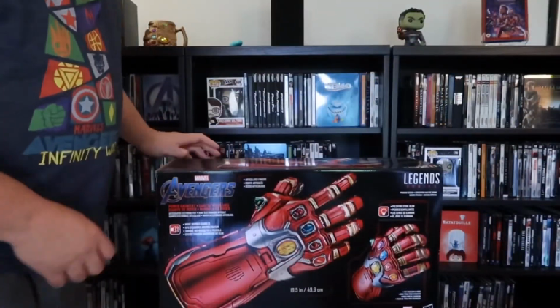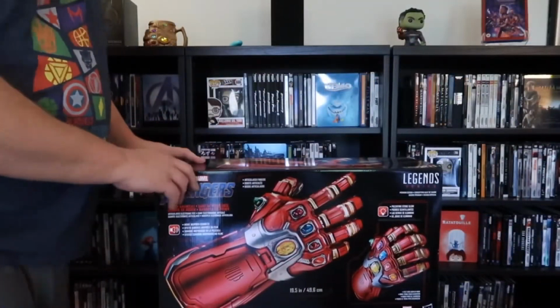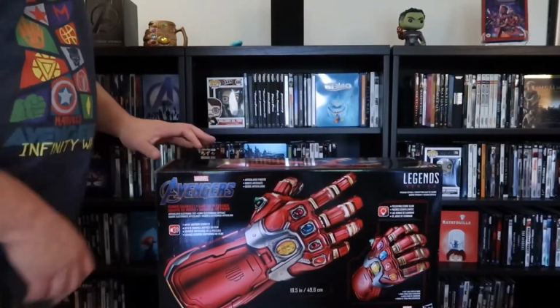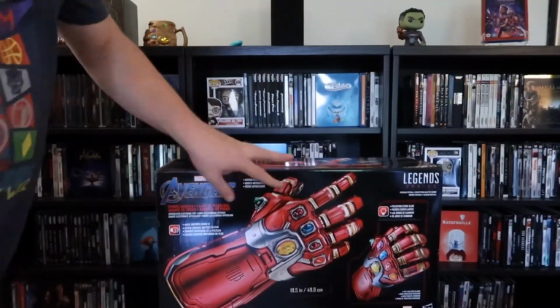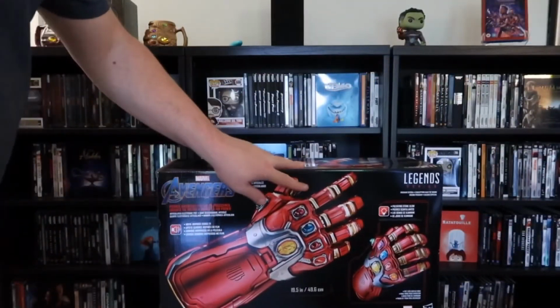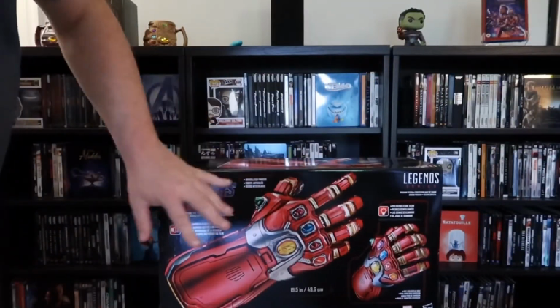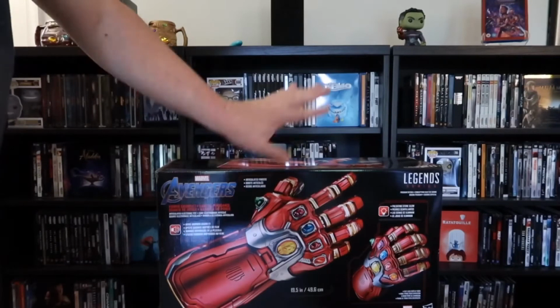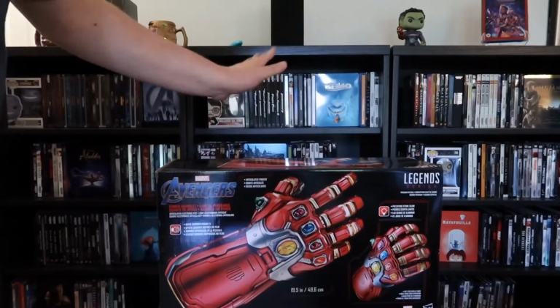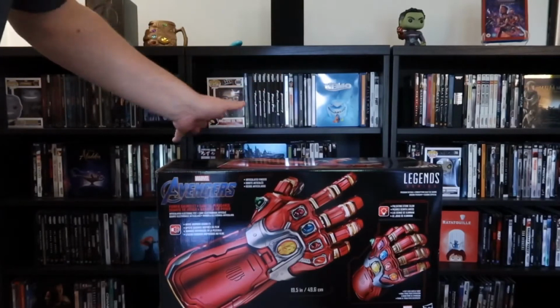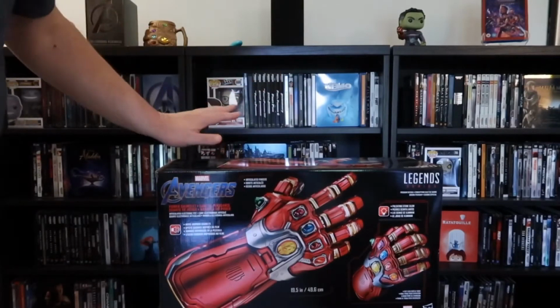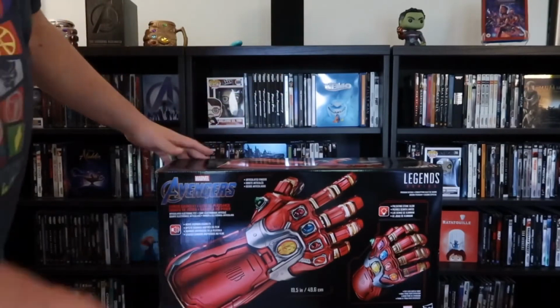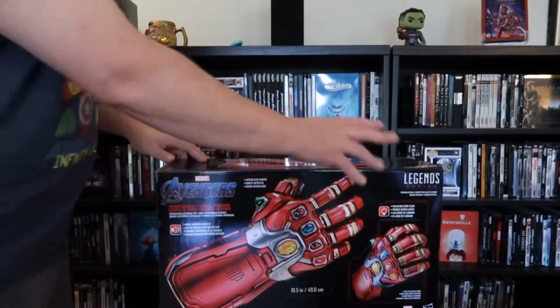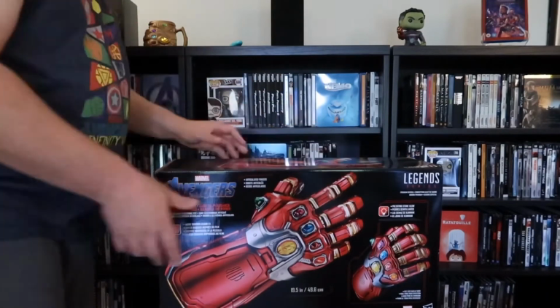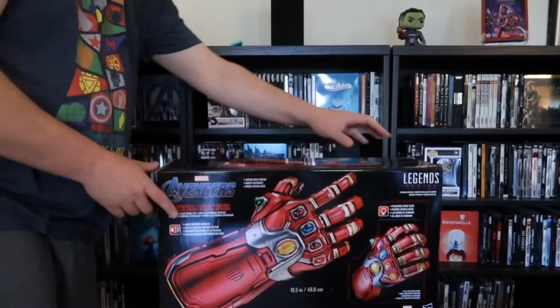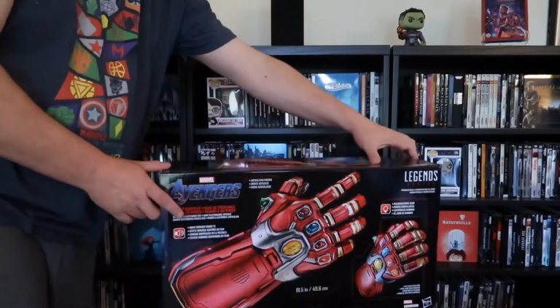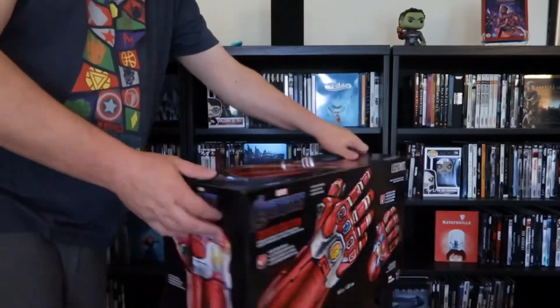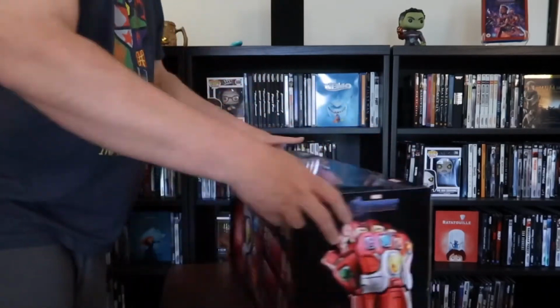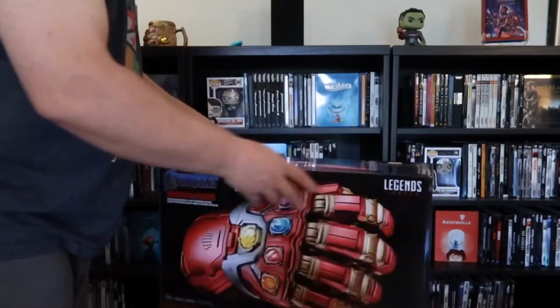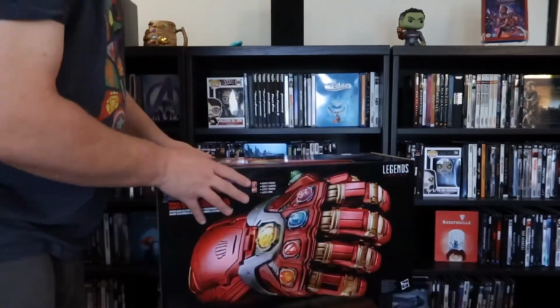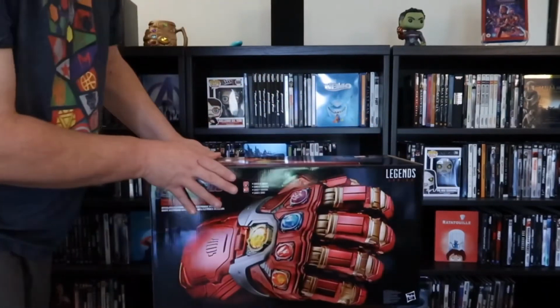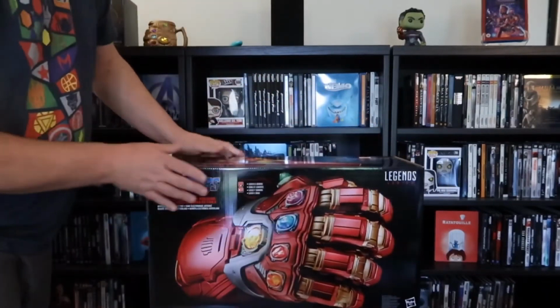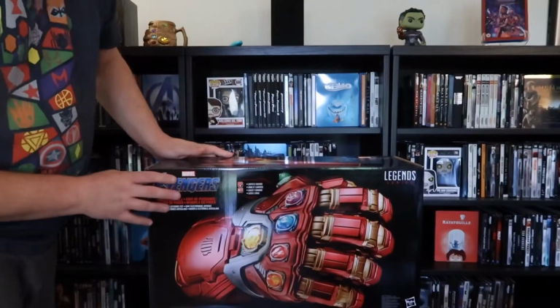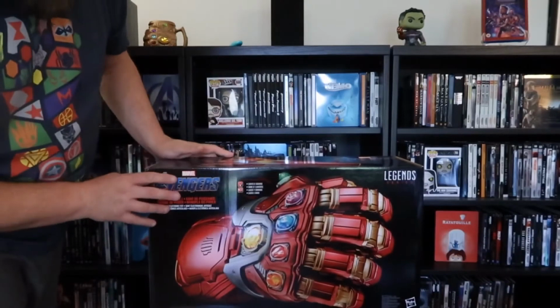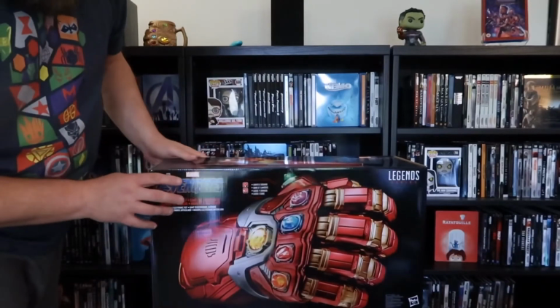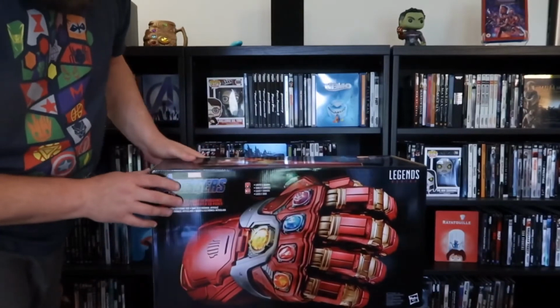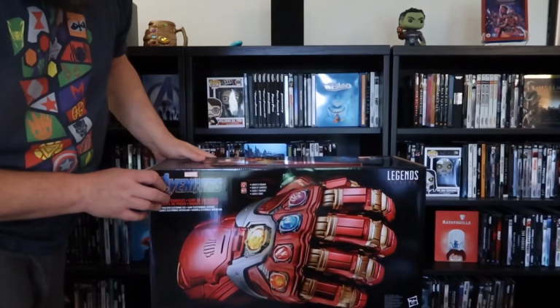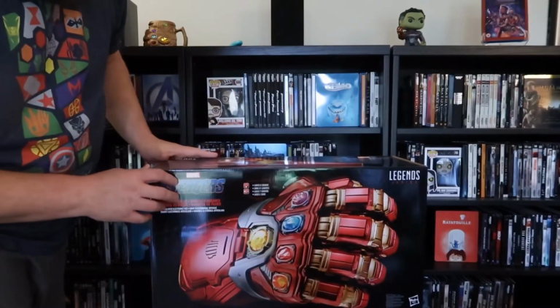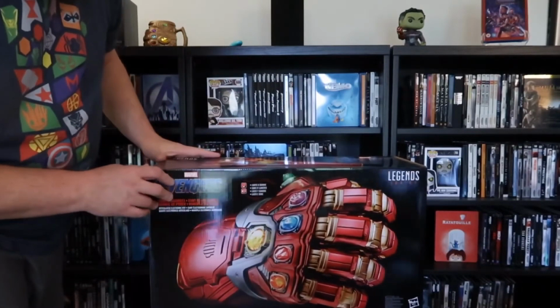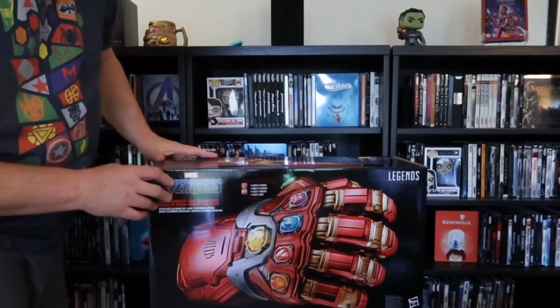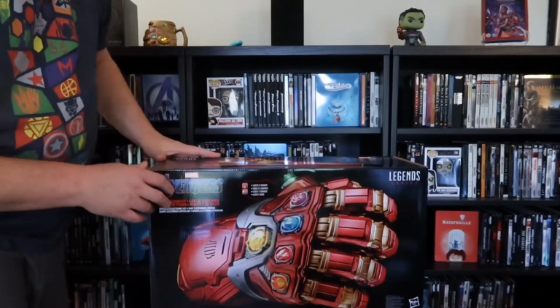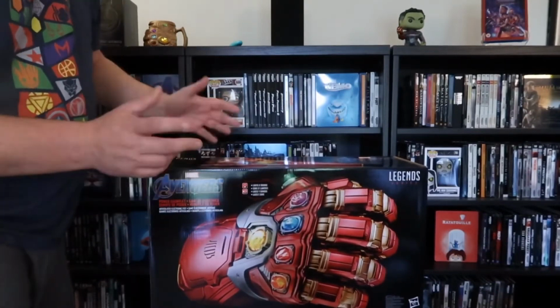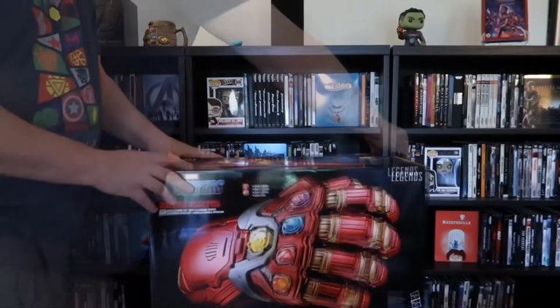As you can see here, we do have the back of the box — really nice artwork. Really kind of enjoy it. So let's crack this thing open.